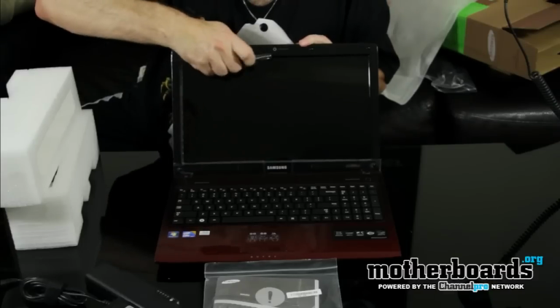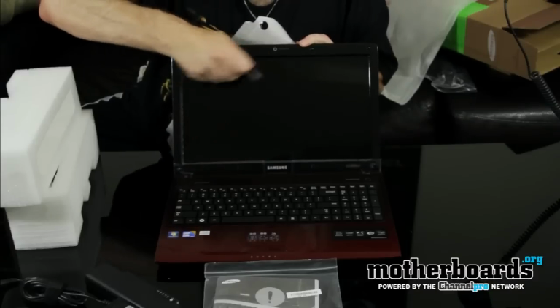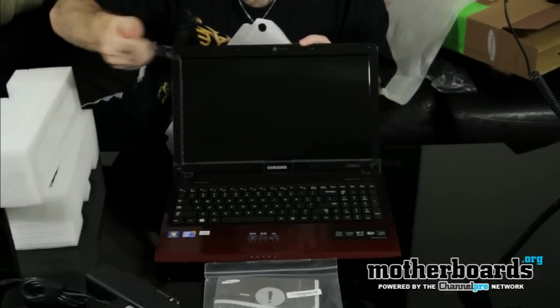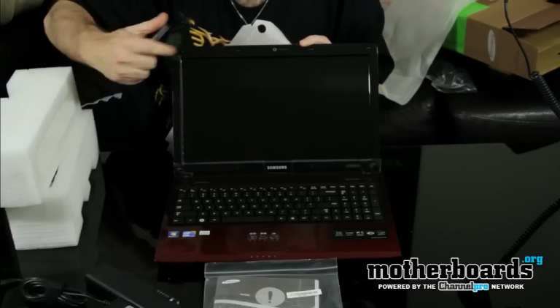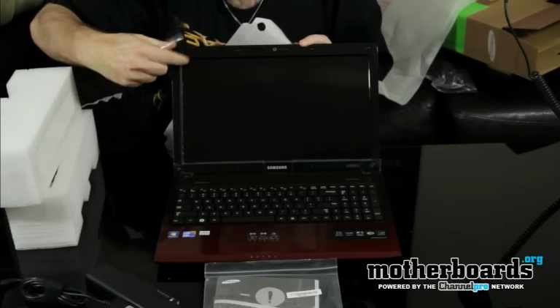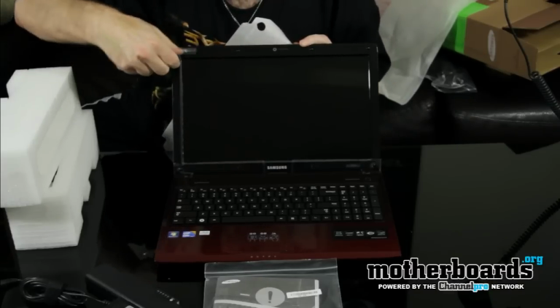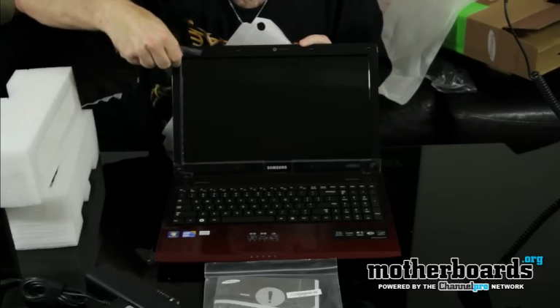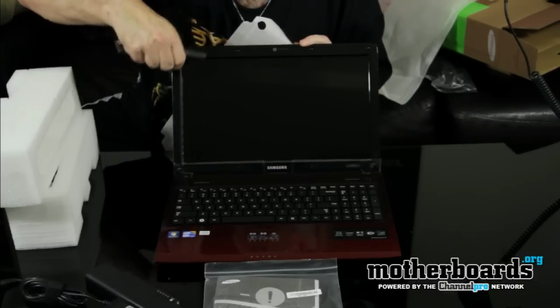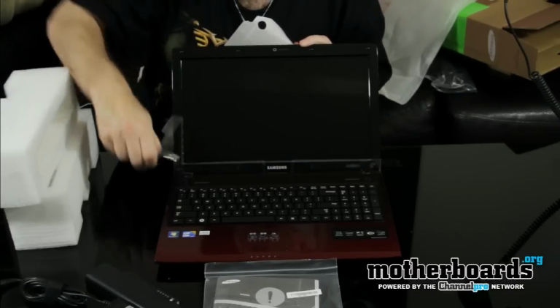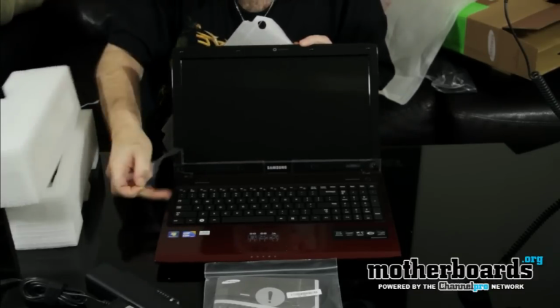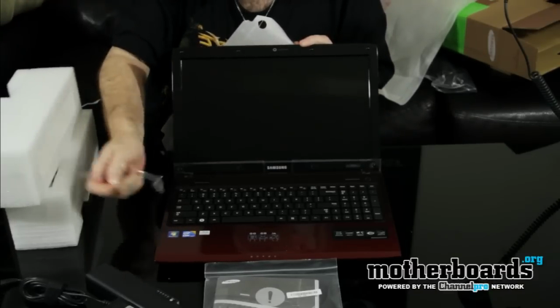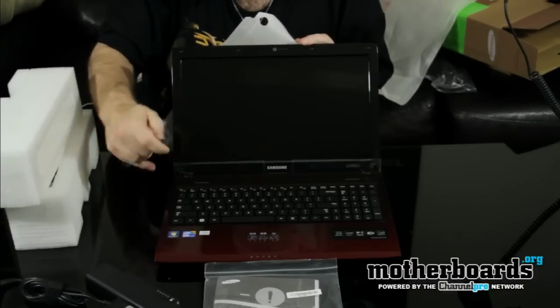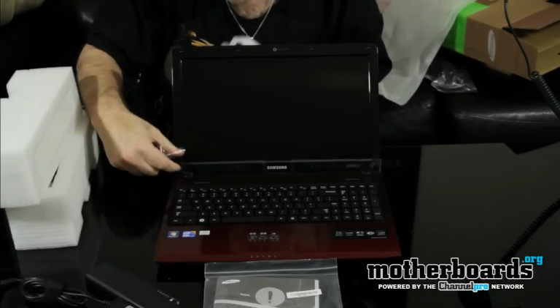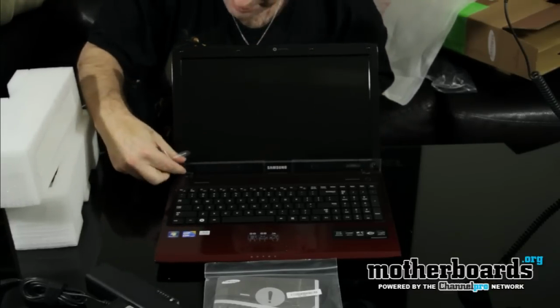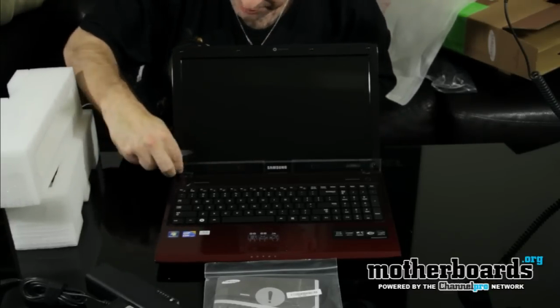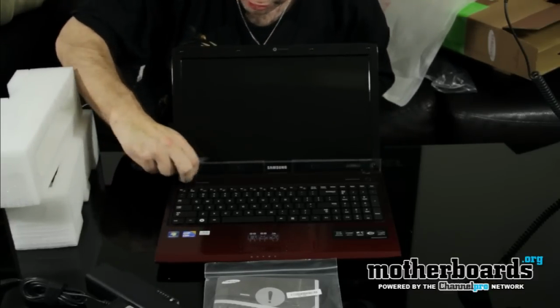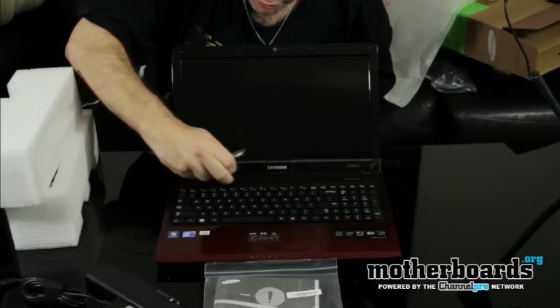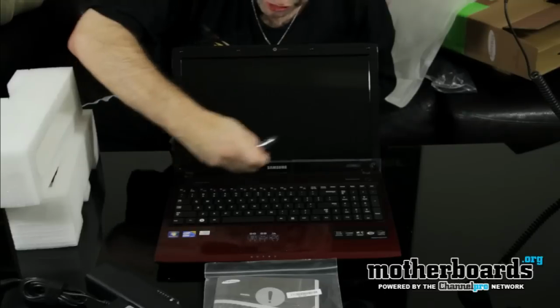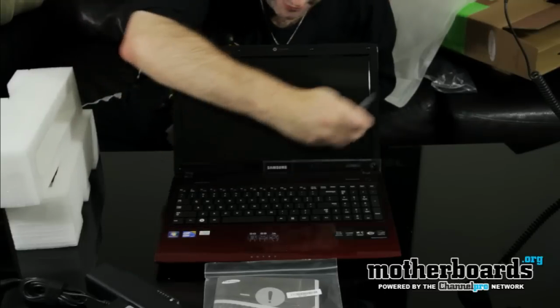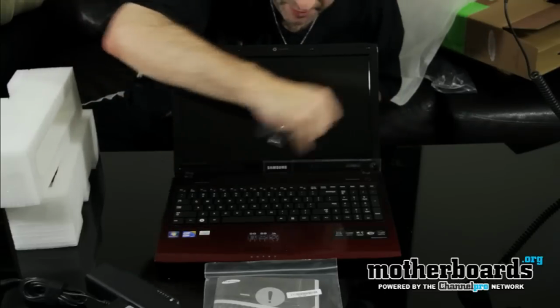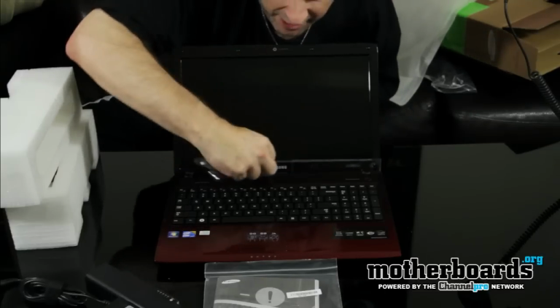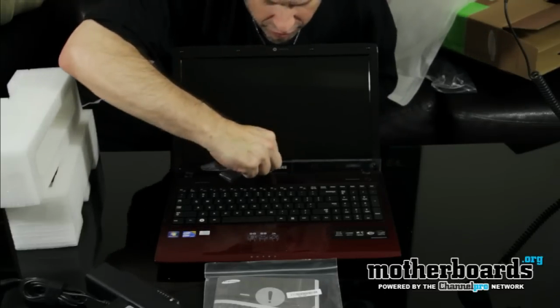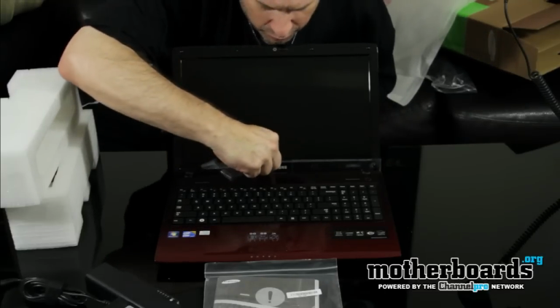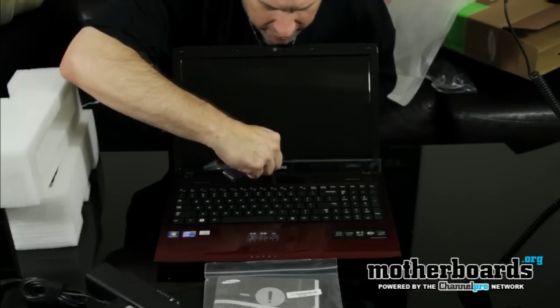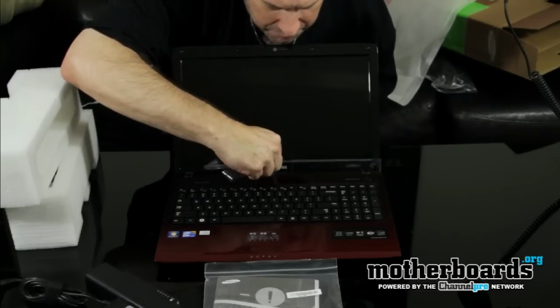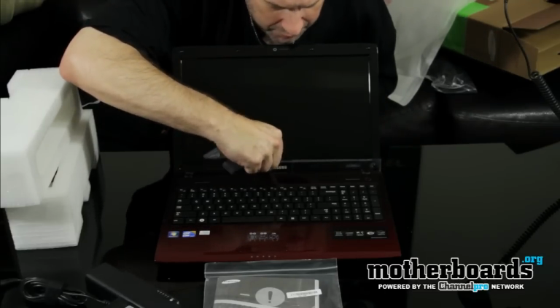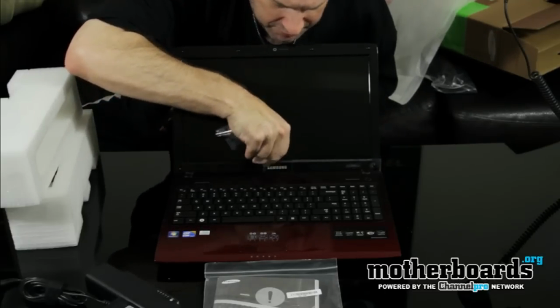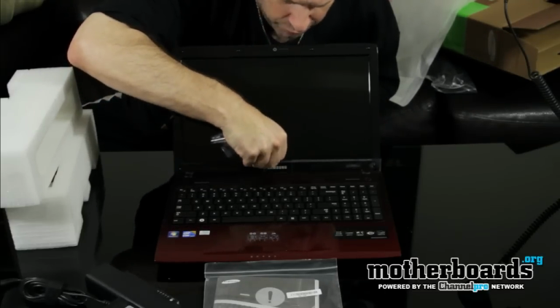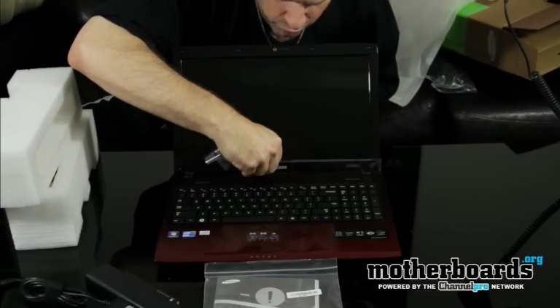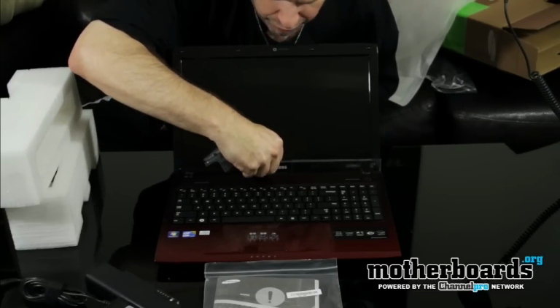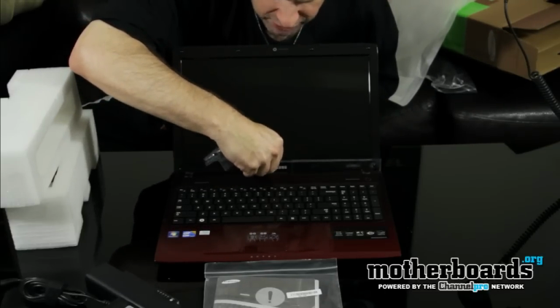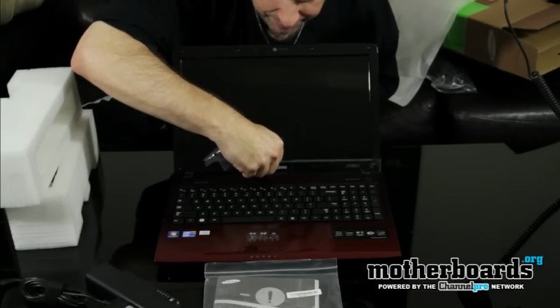So you can see the laptop with all the accessory stuff. This laptop comes pre-loaded with Windows 7 and some antivirus software, and it's got a few cool things on it.